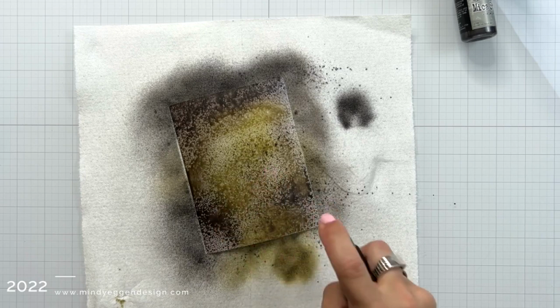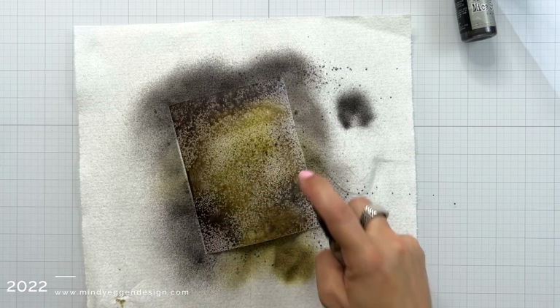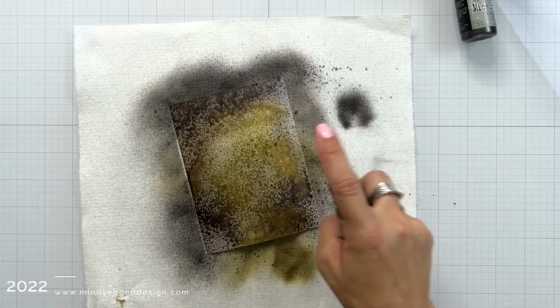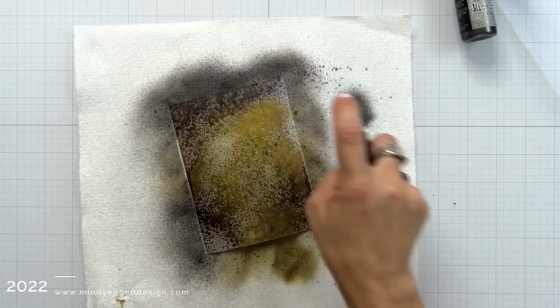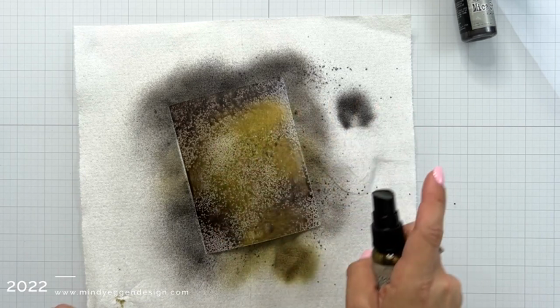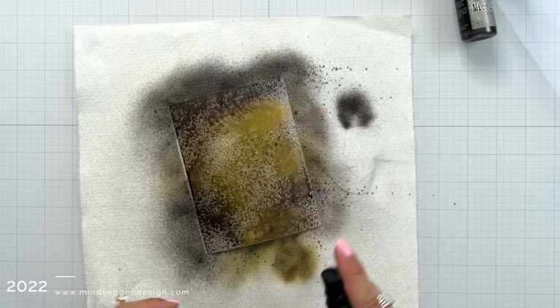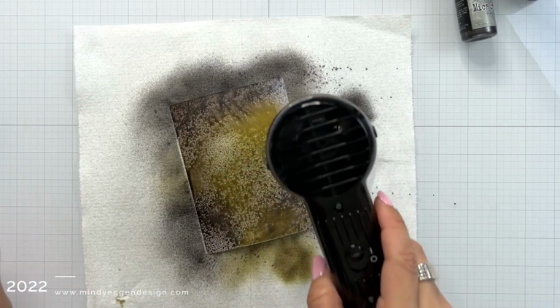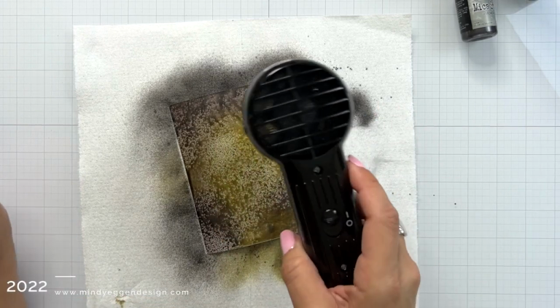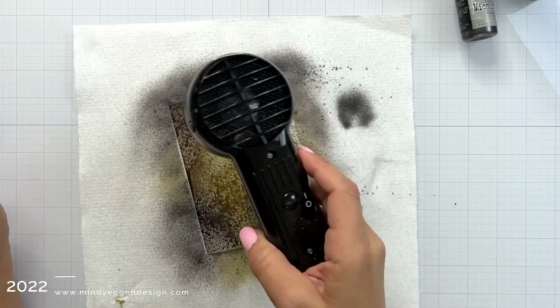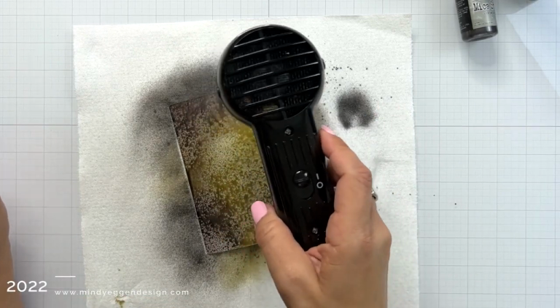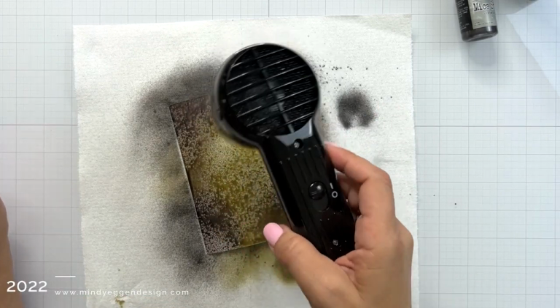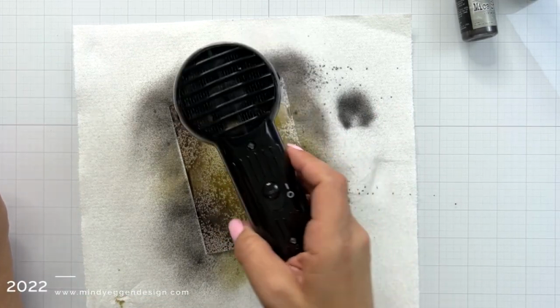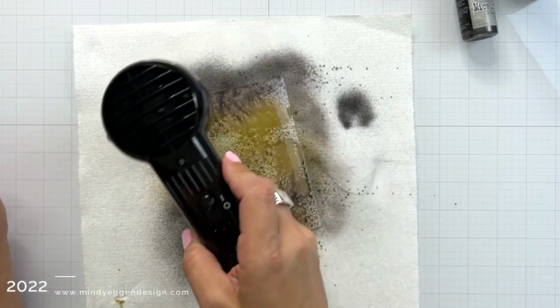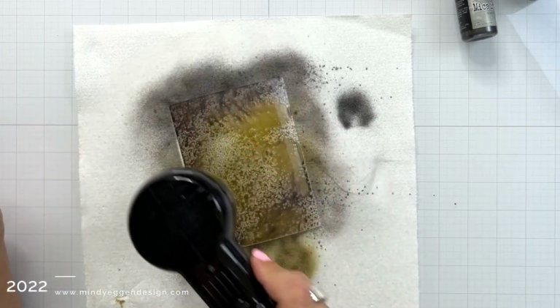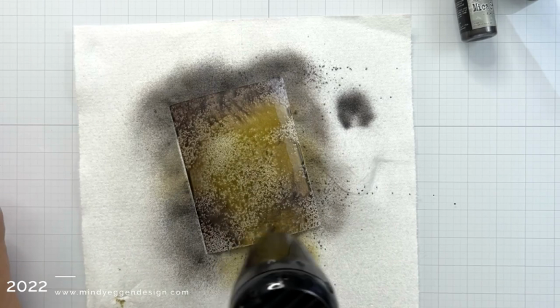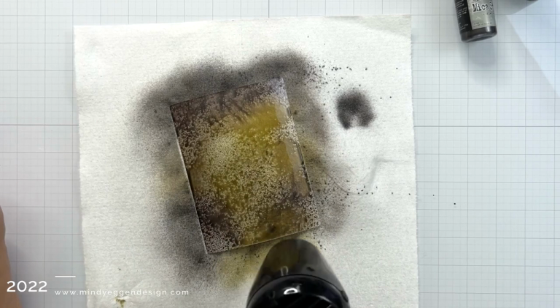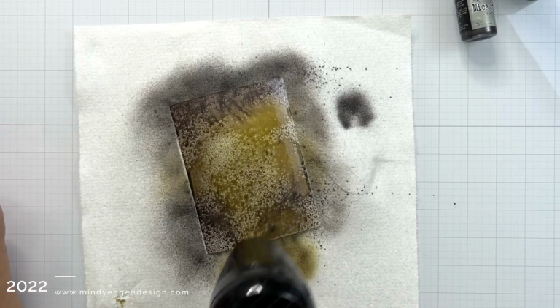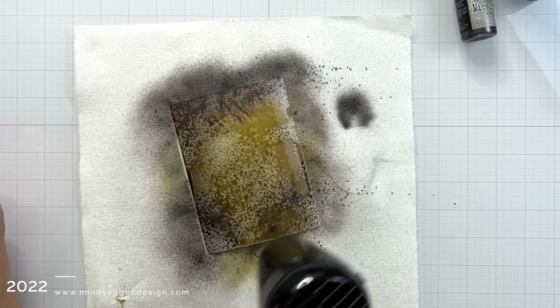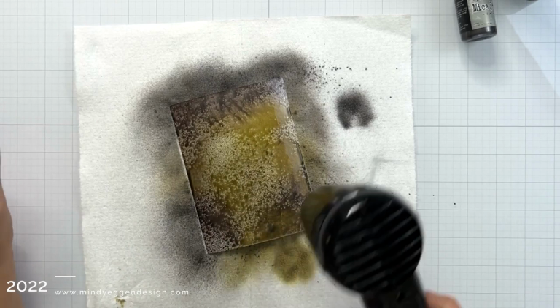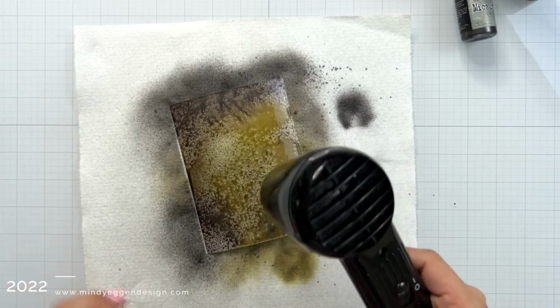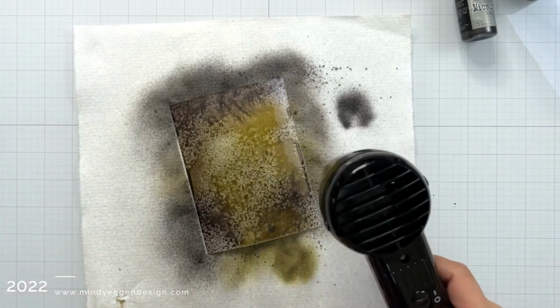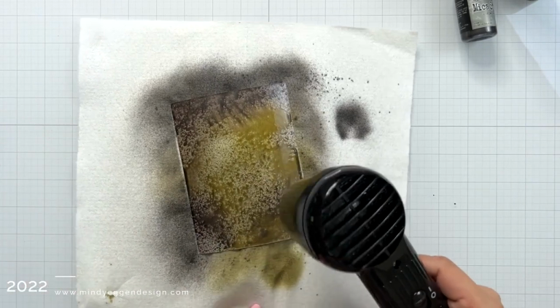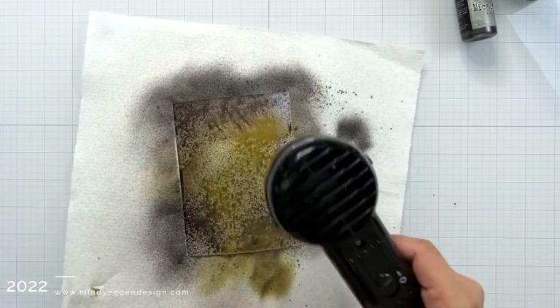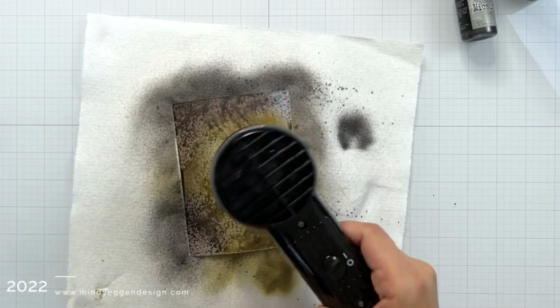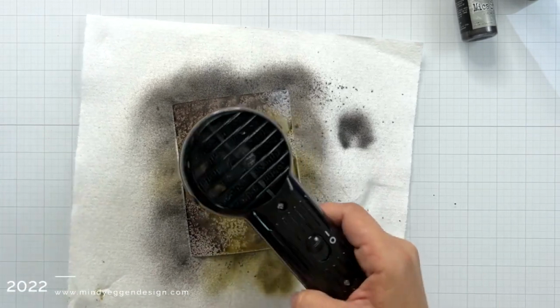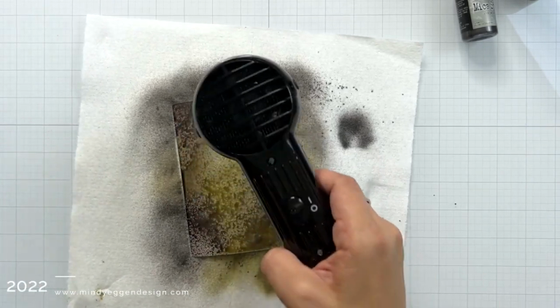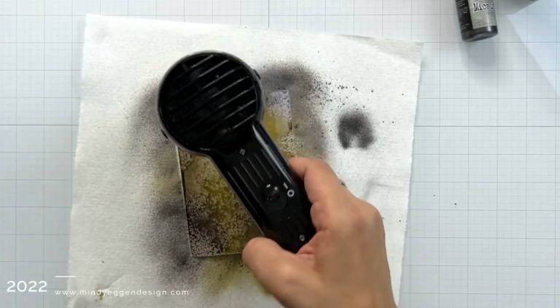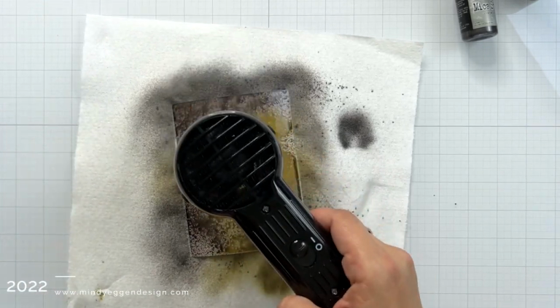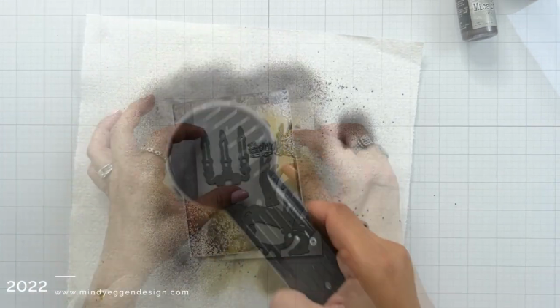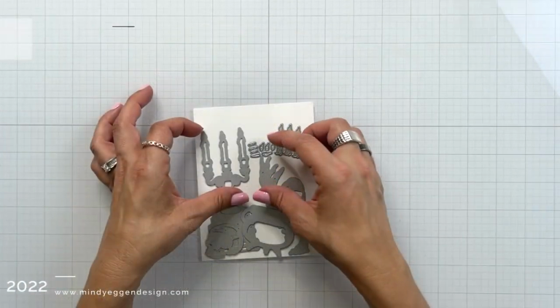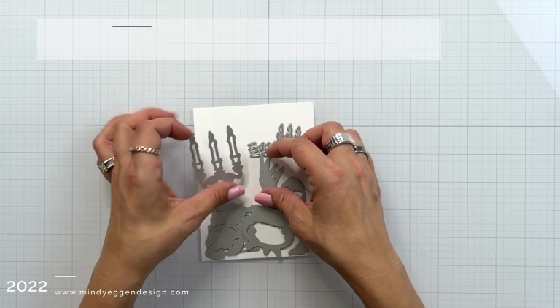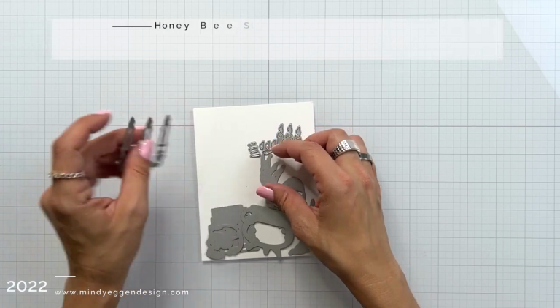Then I'm going to take my heat tool and just heat this up a little bit to dry it faster, and then I'm going to set it off on the side to dry the rest of the way on its own.